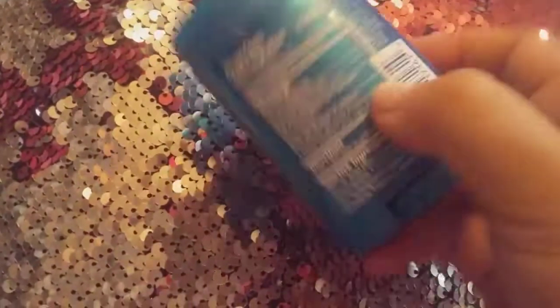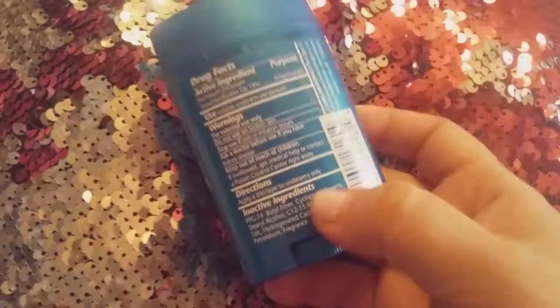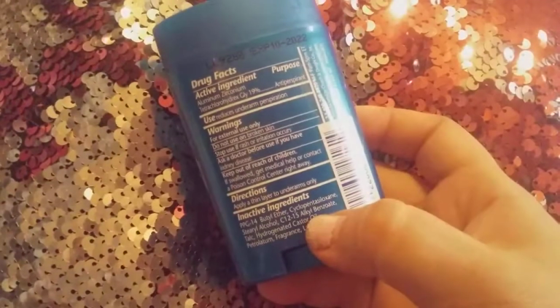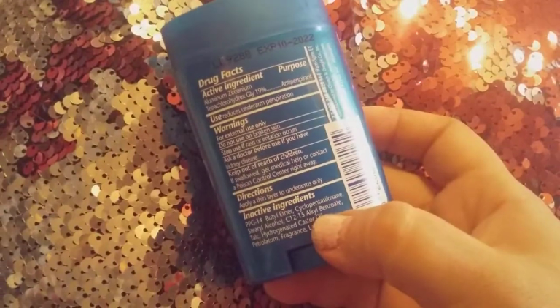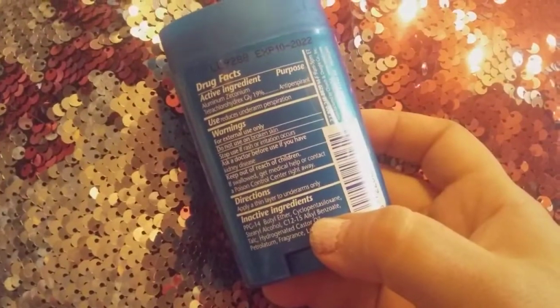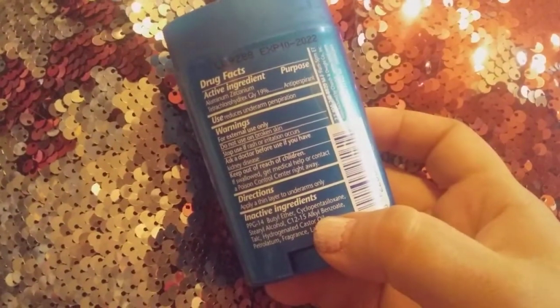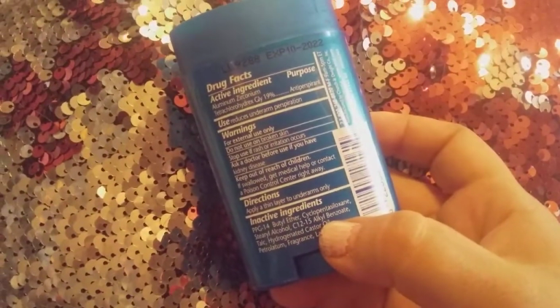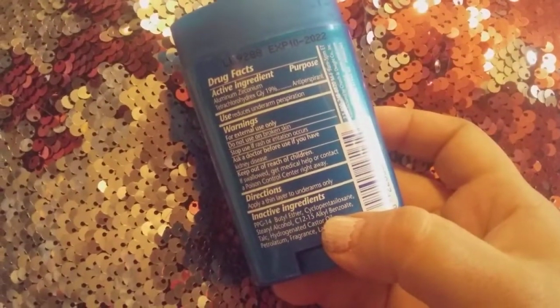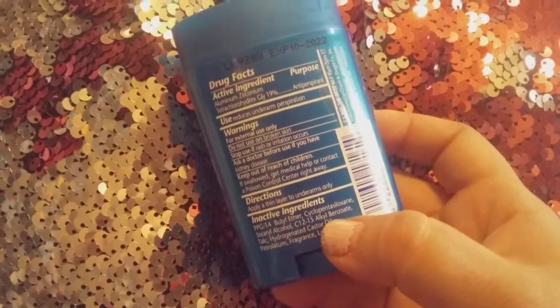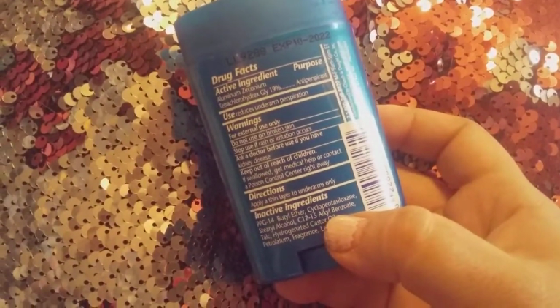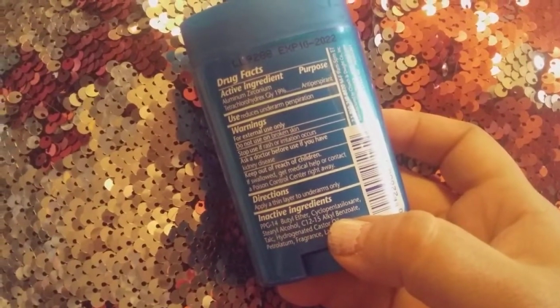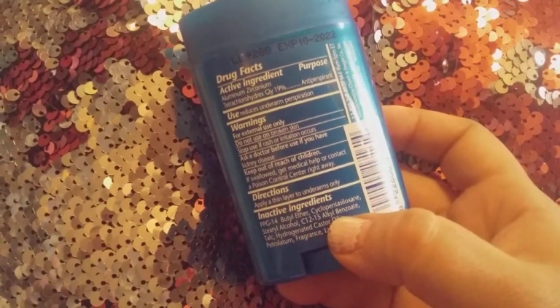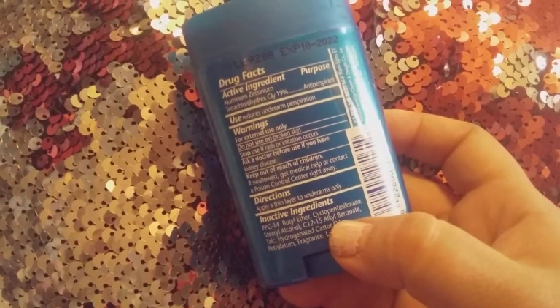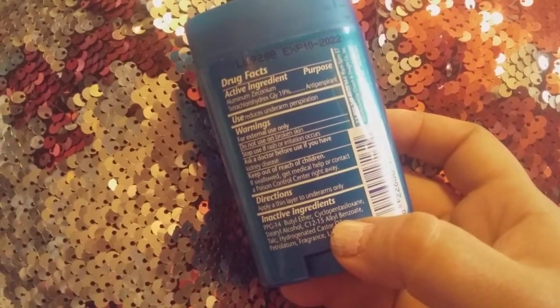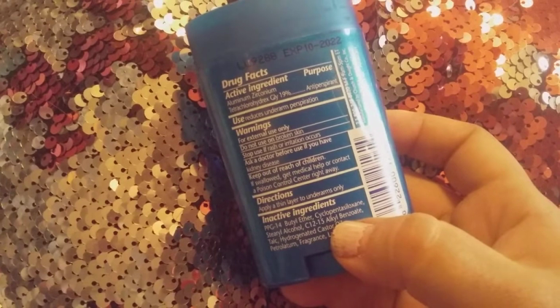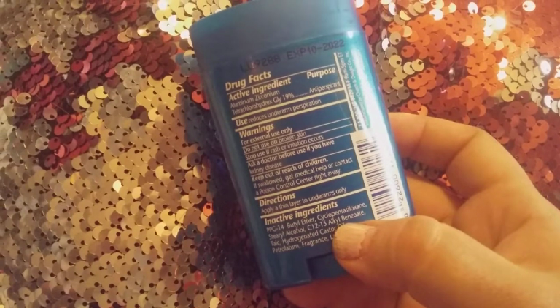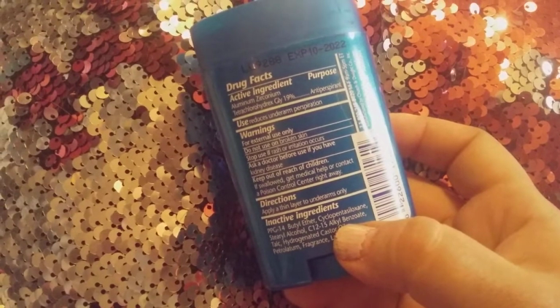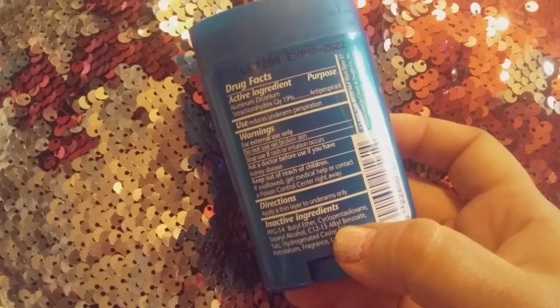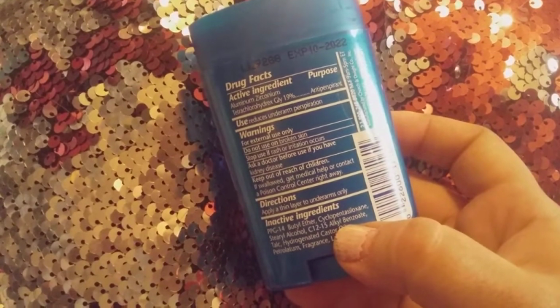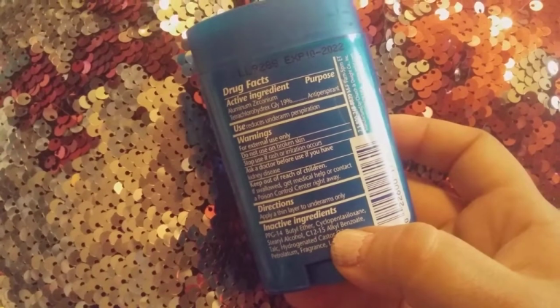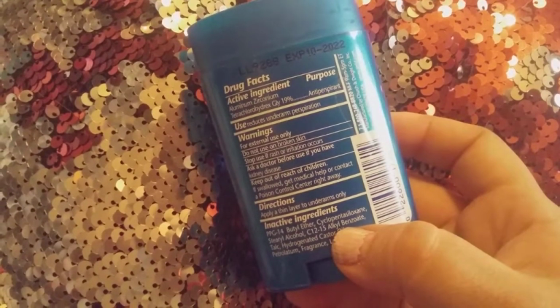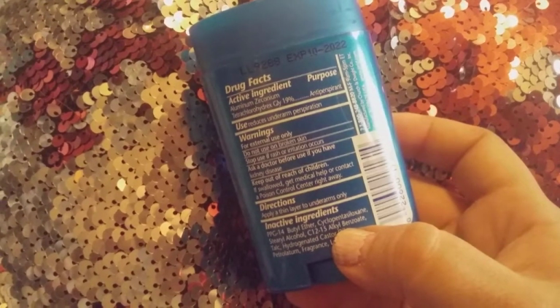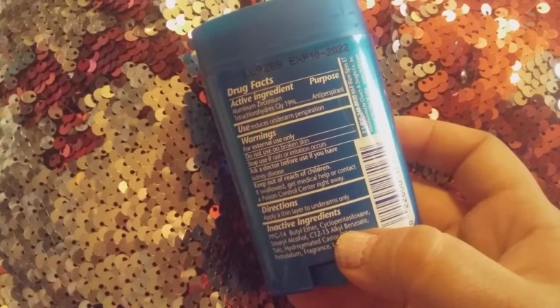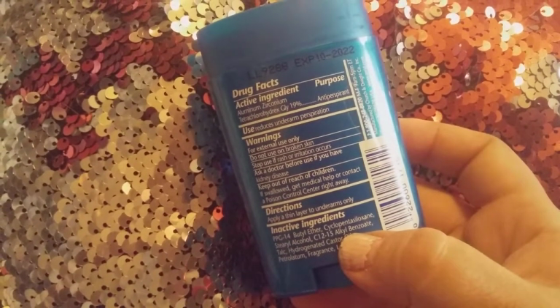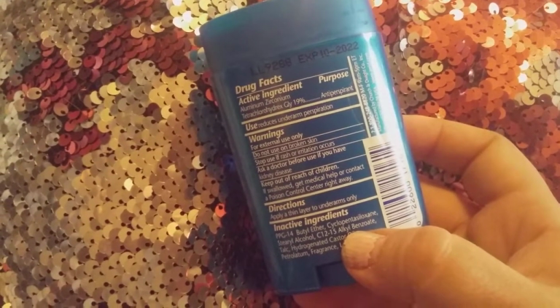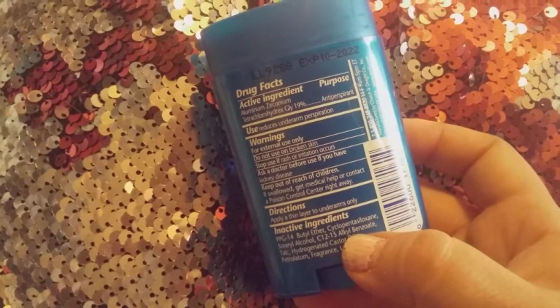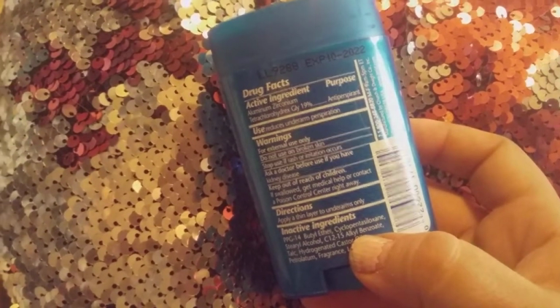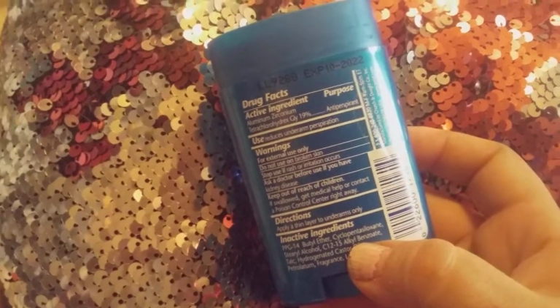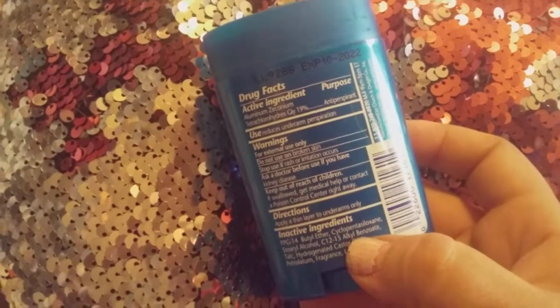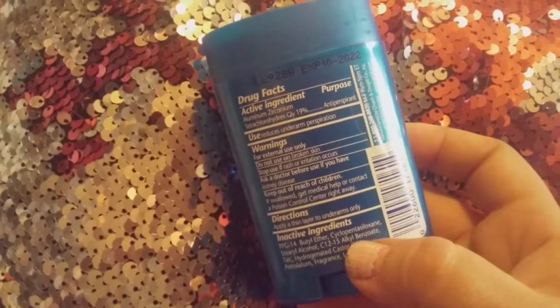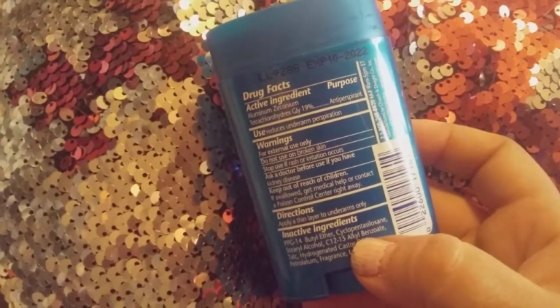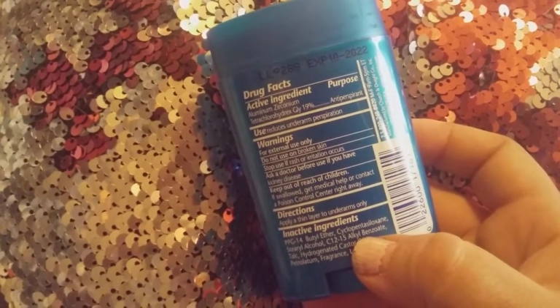Do not use if you're broken out. Contact a doctor if you end up getting burnt from any deodorant, because a lot of people are allergic to different ingredients. Keep out of reach of children.